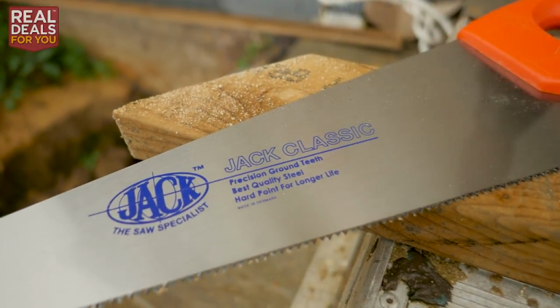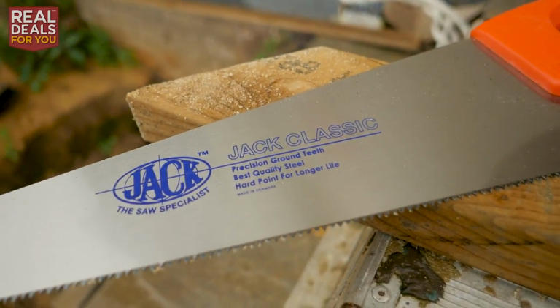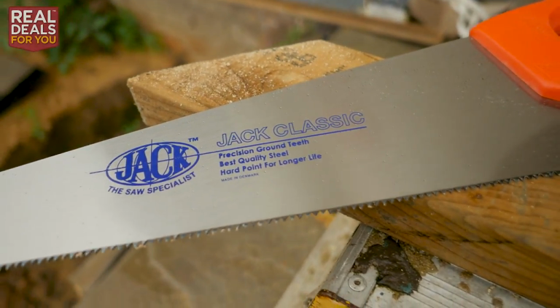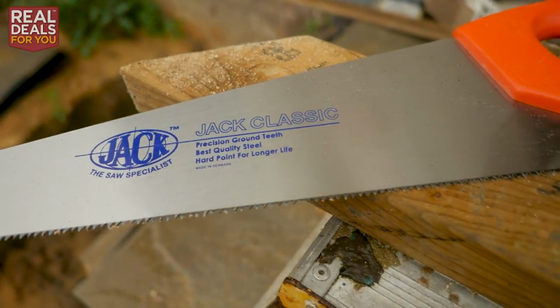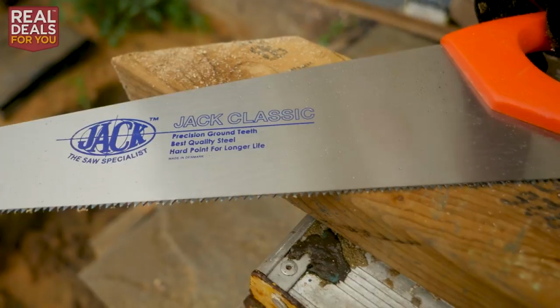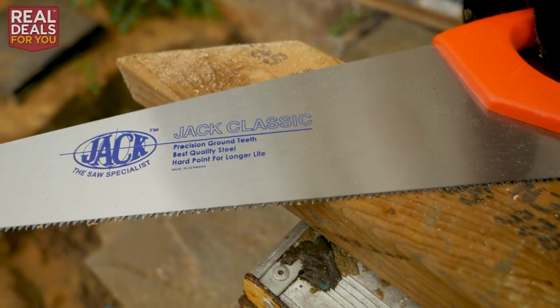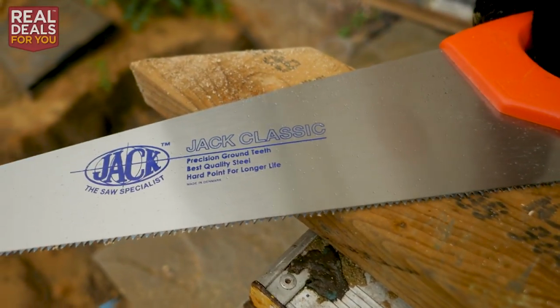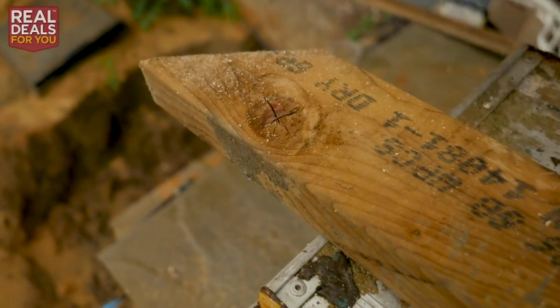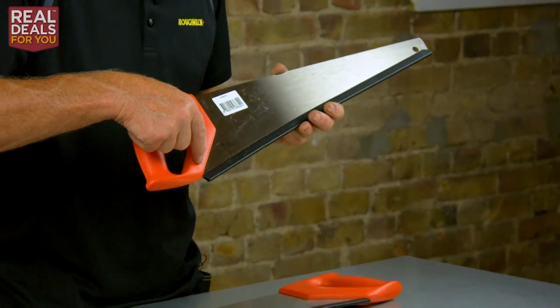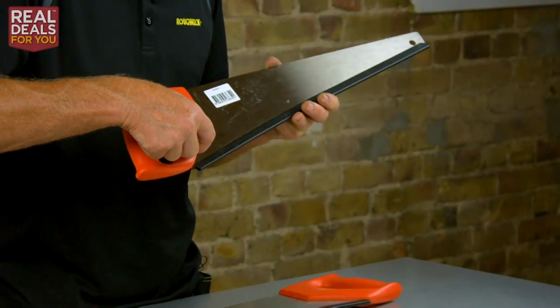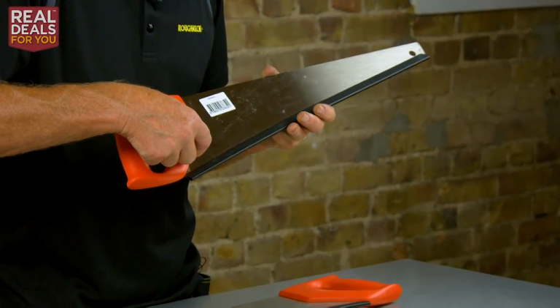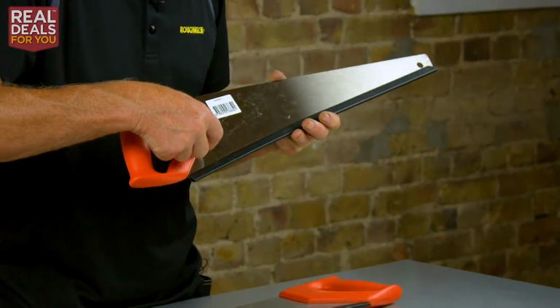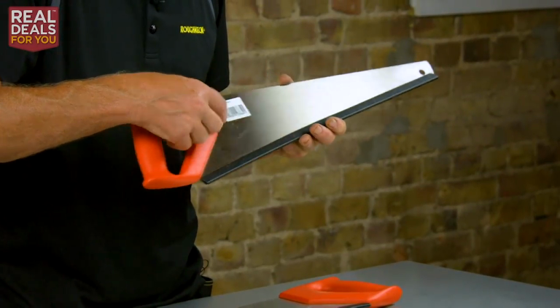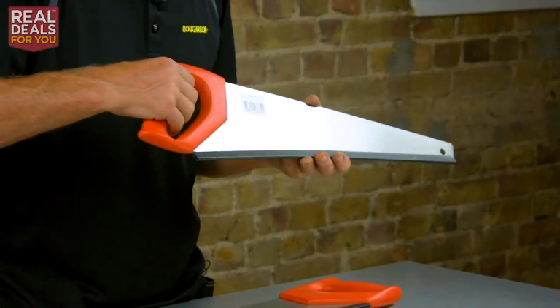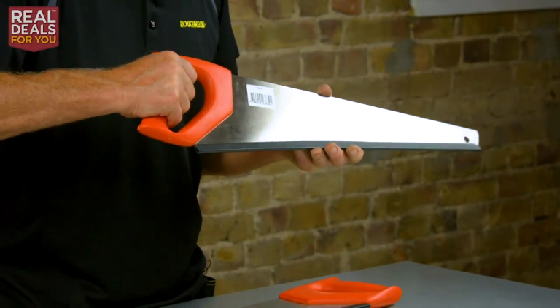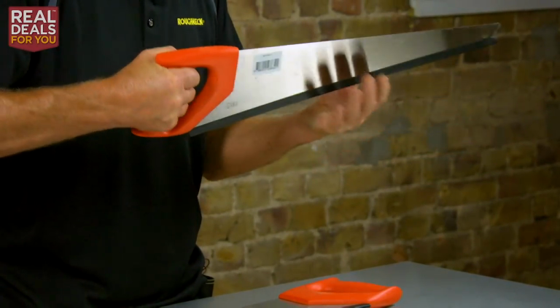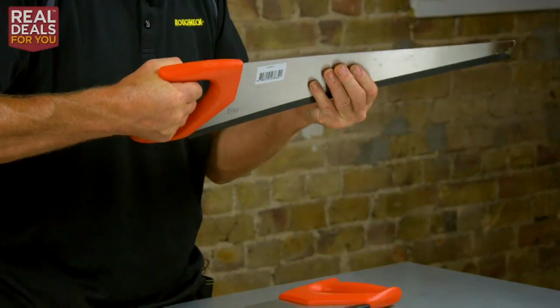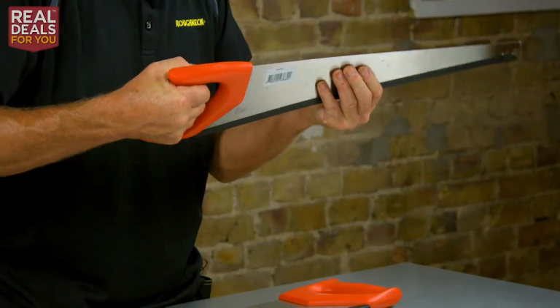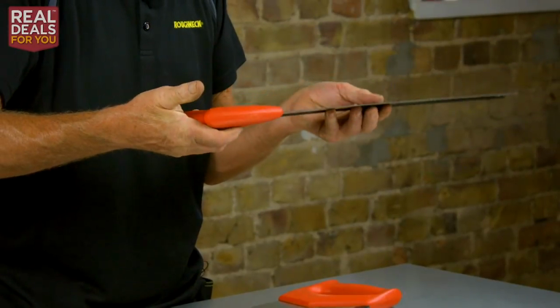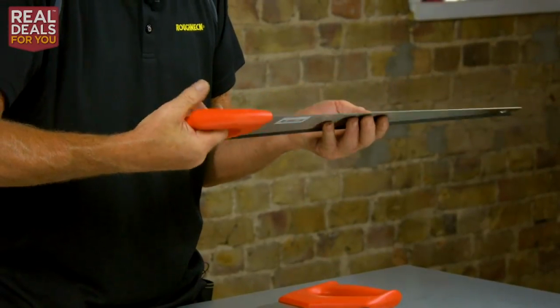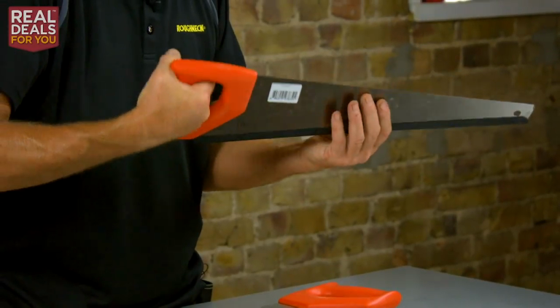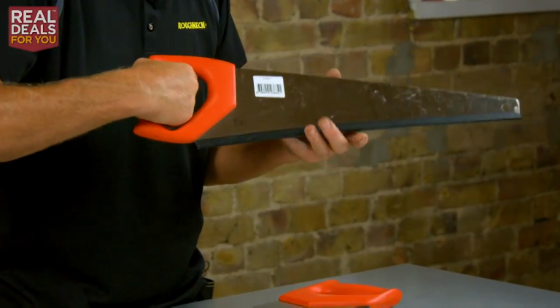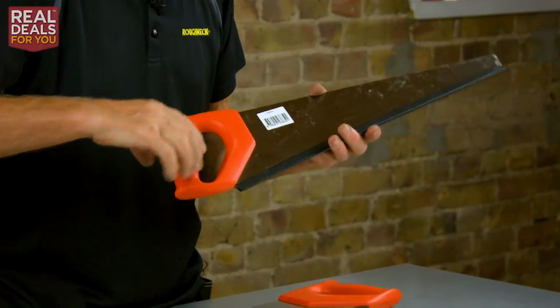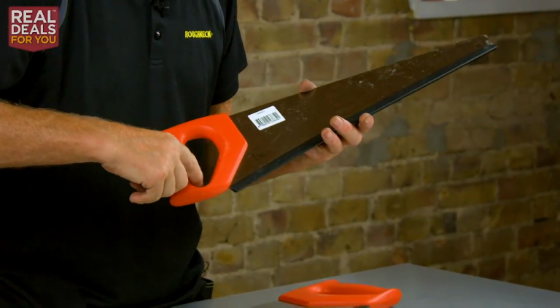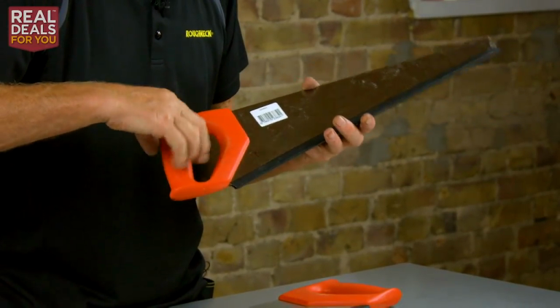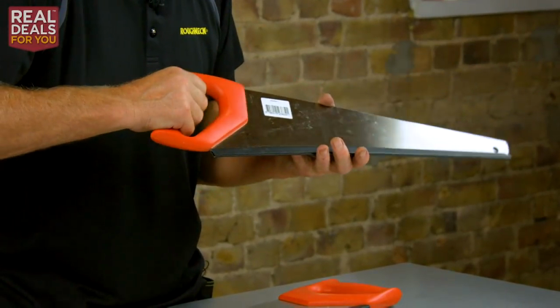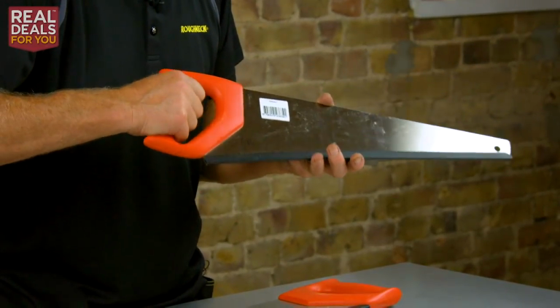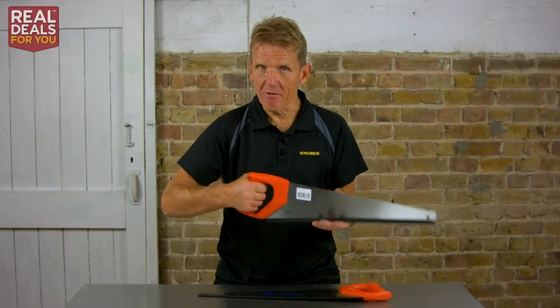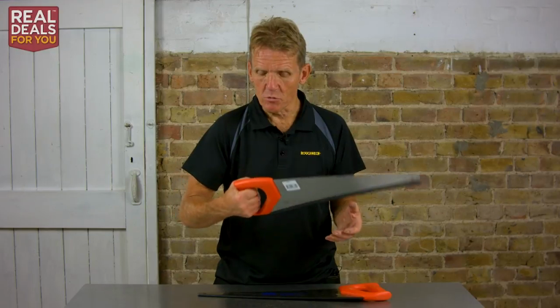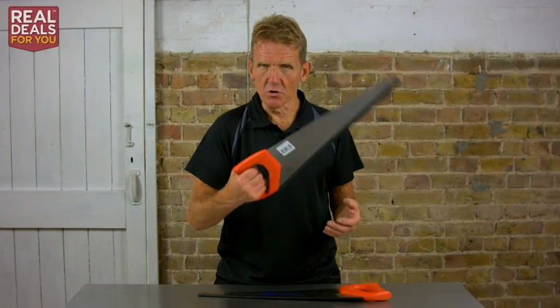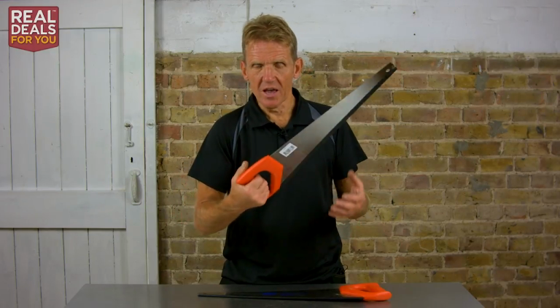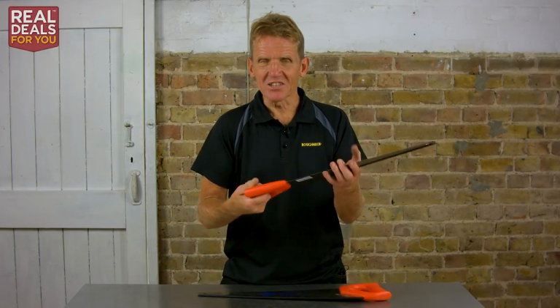Another point I just must mention: you'll notice there are no bolts on this handle. It is ultrasonically welded to the blade to make sure that it stays there firmly, and it's a seamless handle, so very comfortable to use.